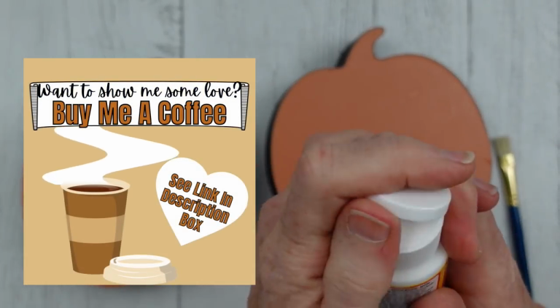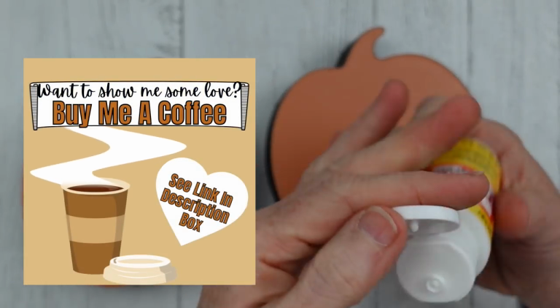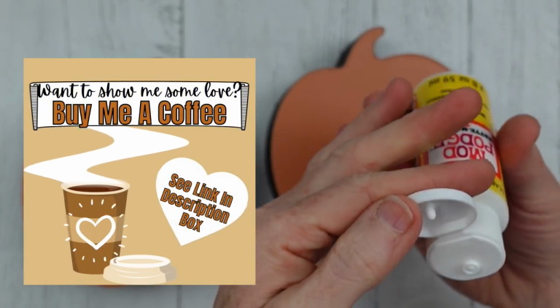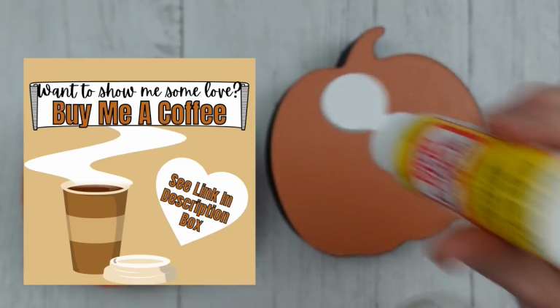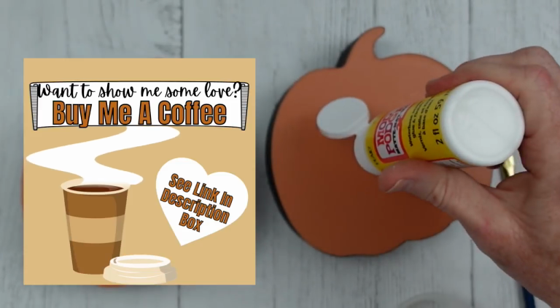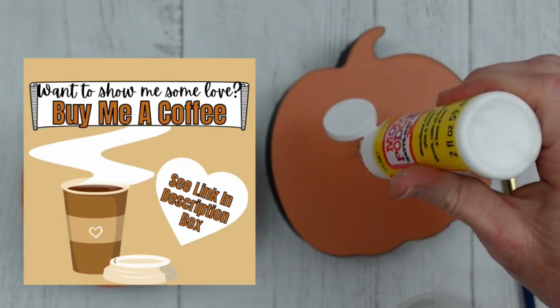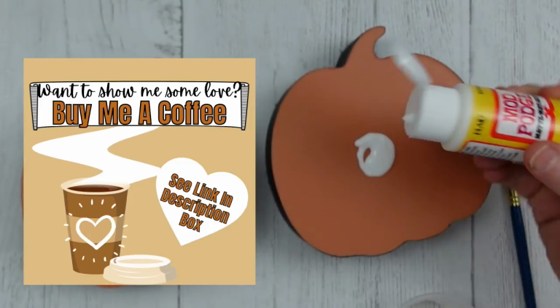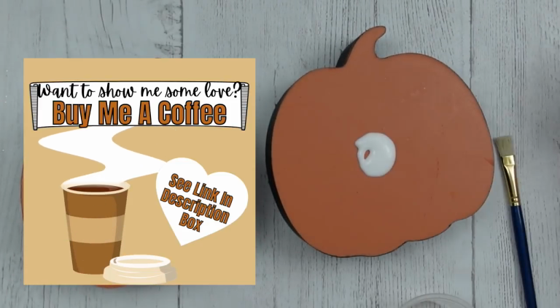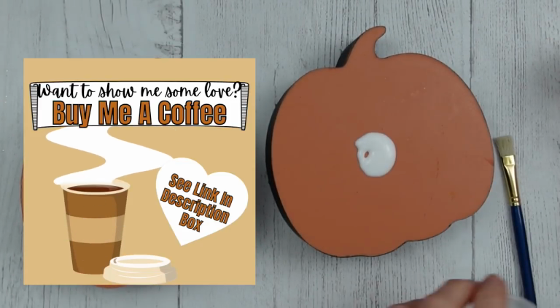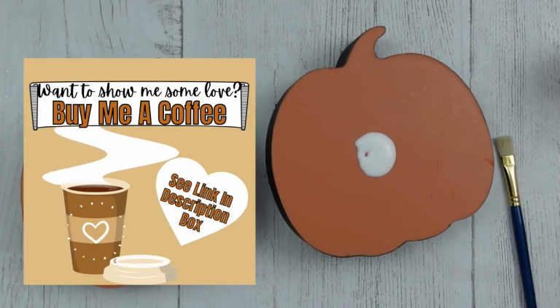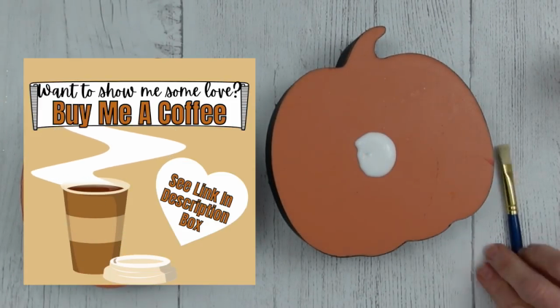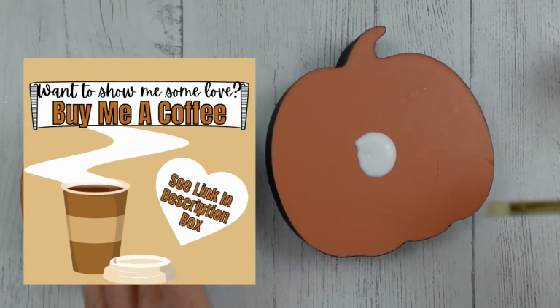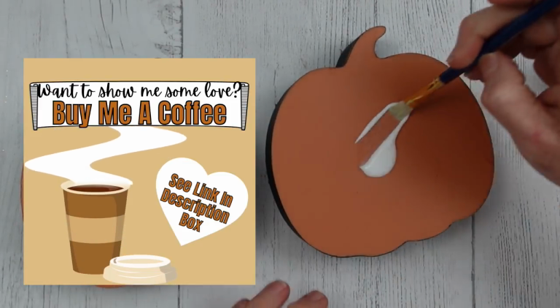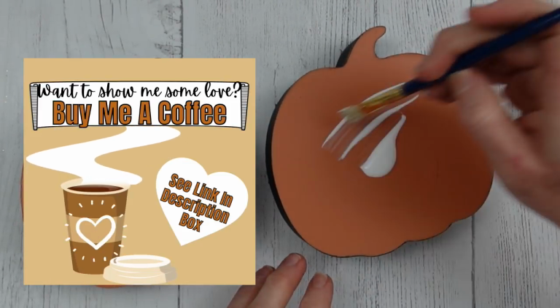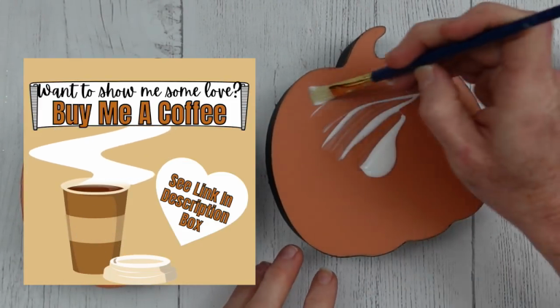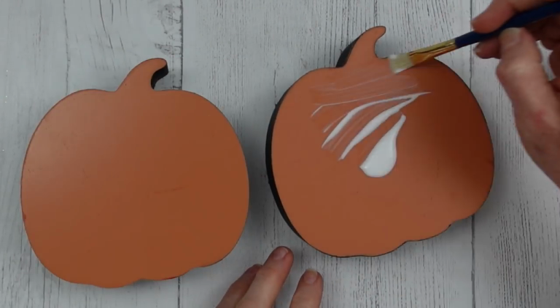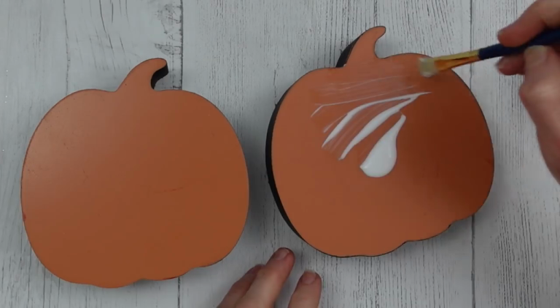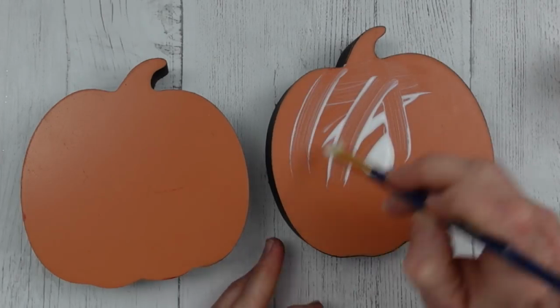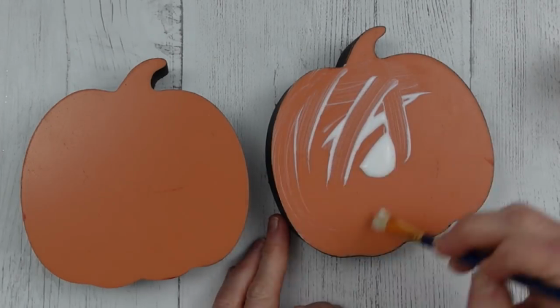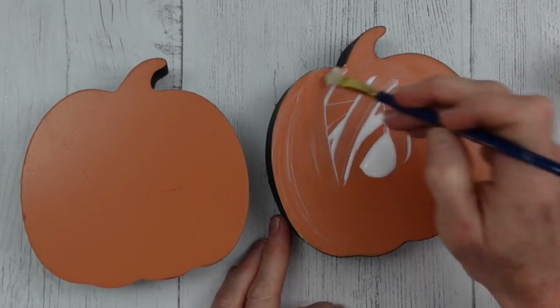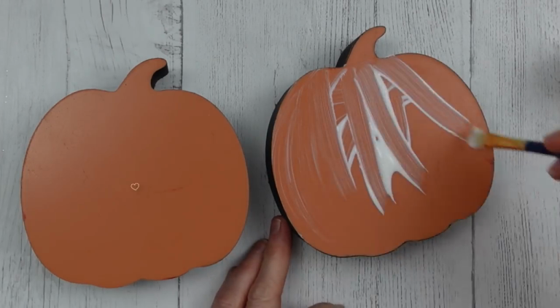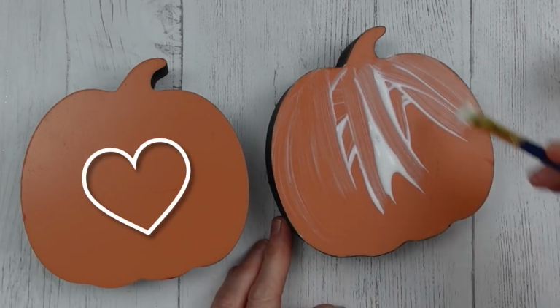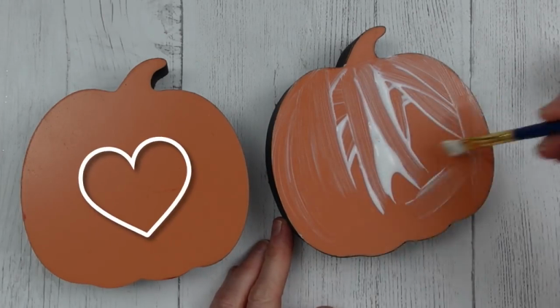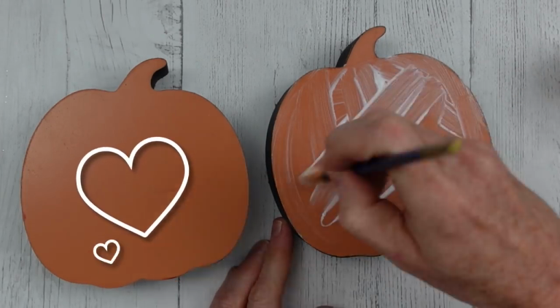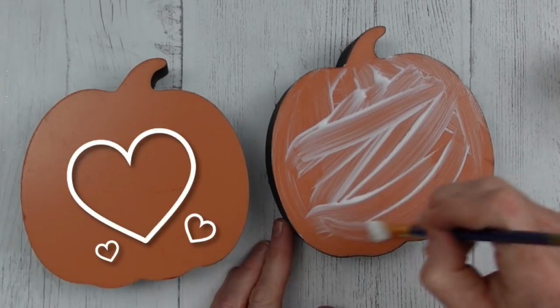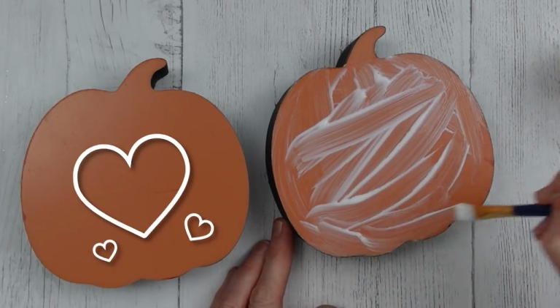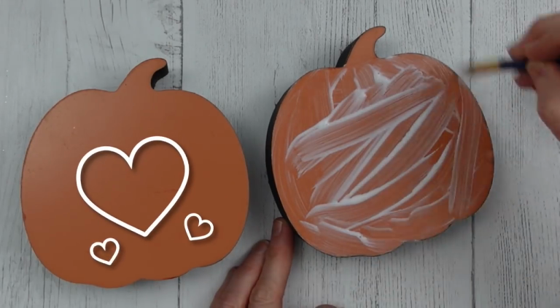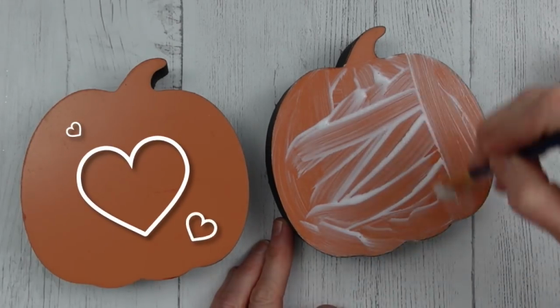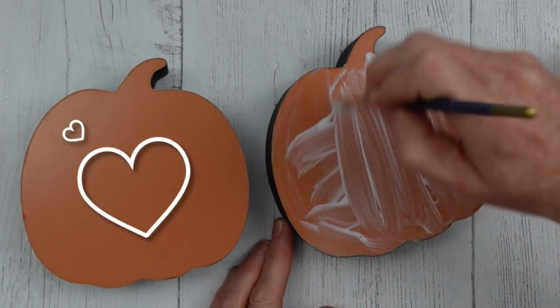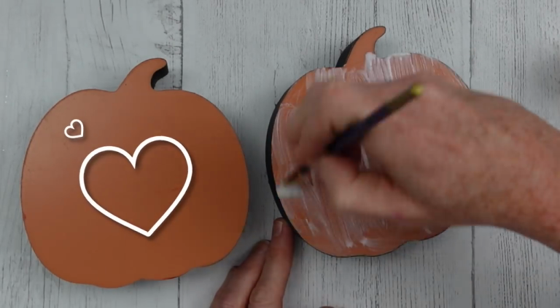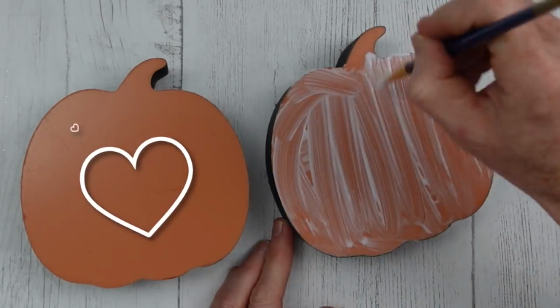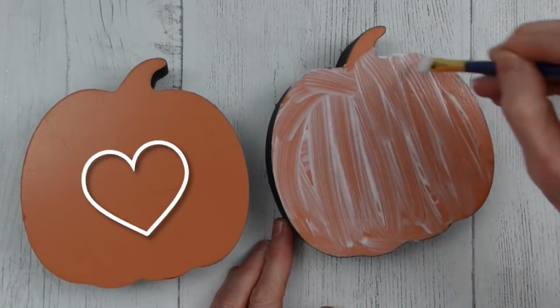If you want to show me some love, you can buy me a coffee — see the link in the description box below. A big shout out to Tammy, one of my viewers, for the coffee she got me last week. Thank you, thank you, thank you!